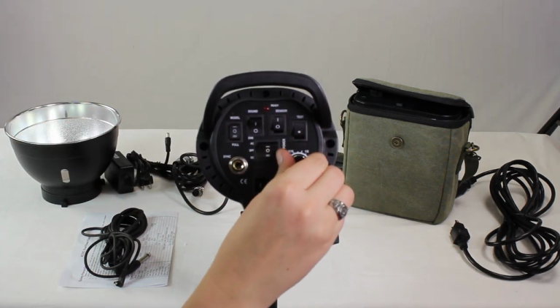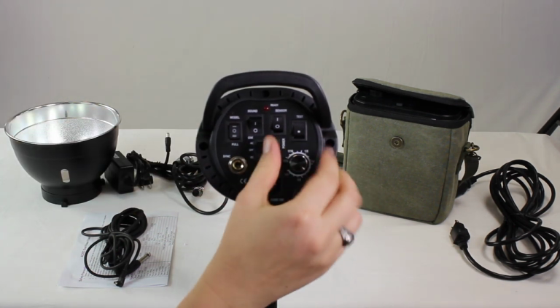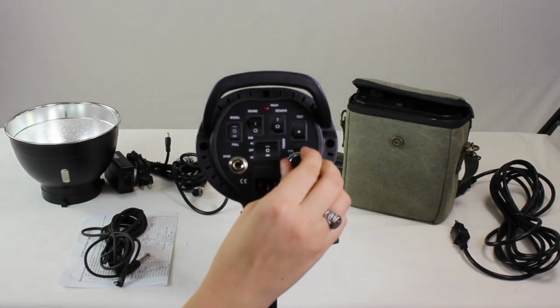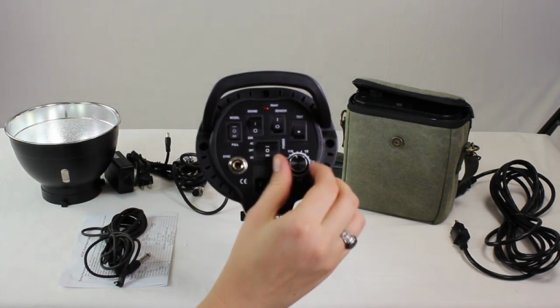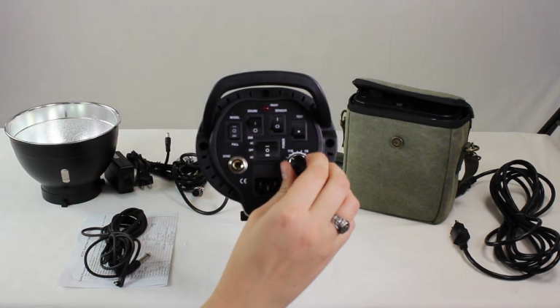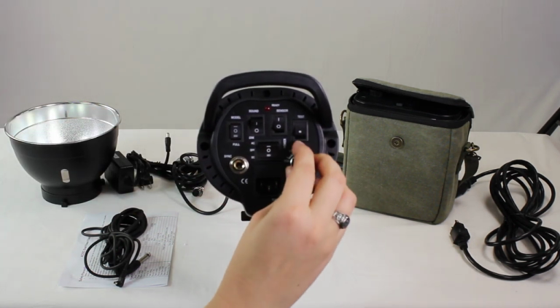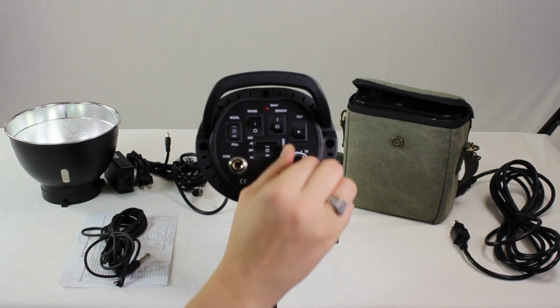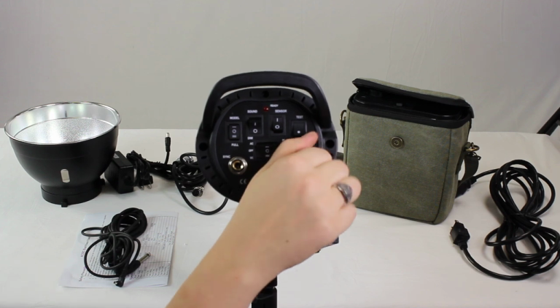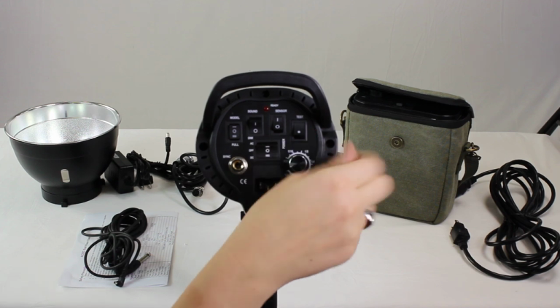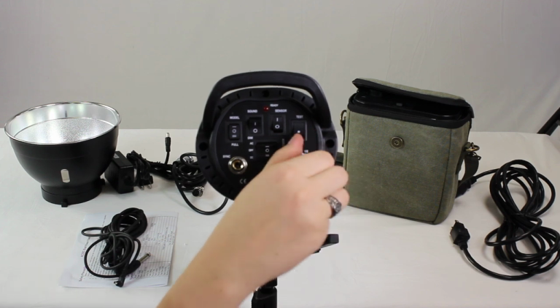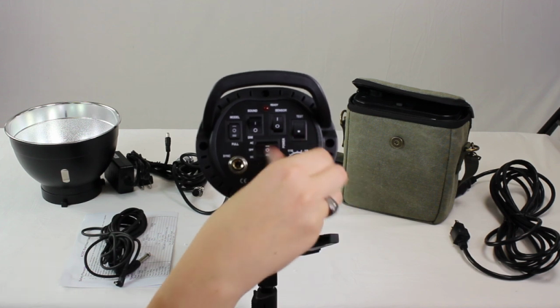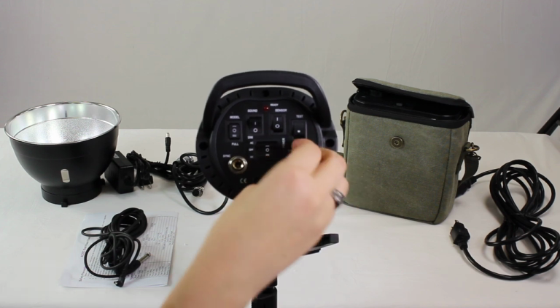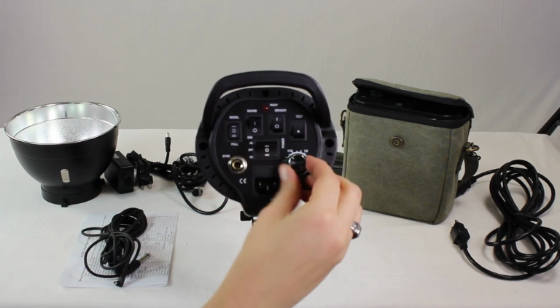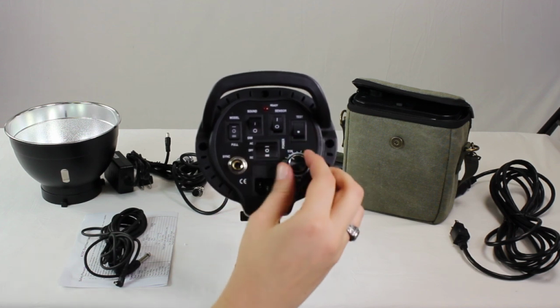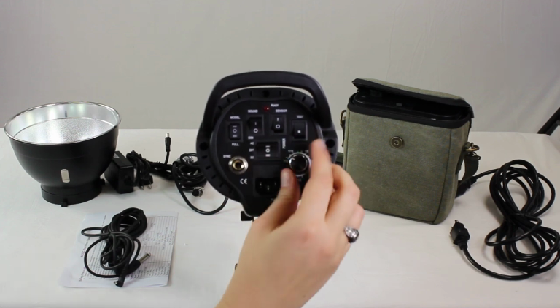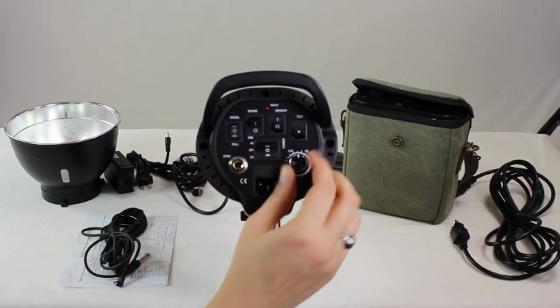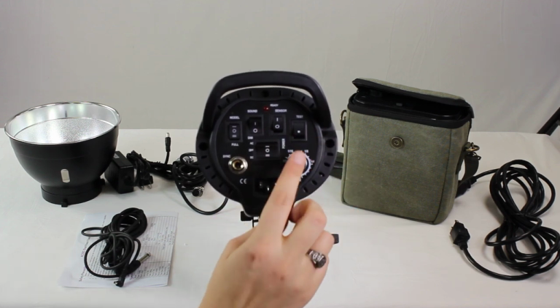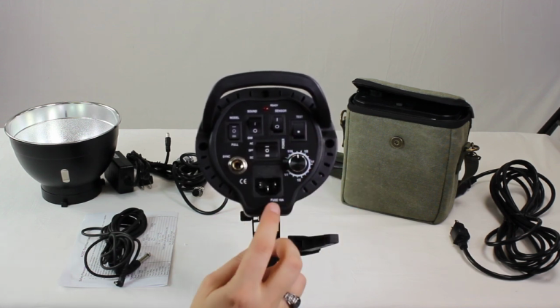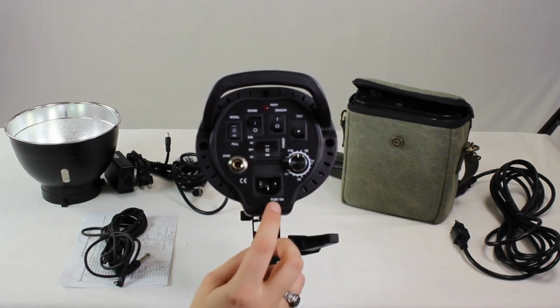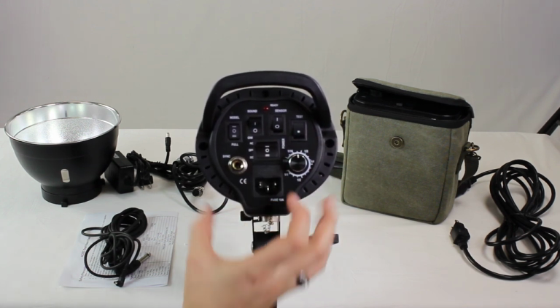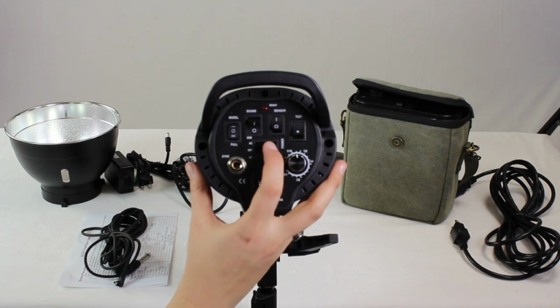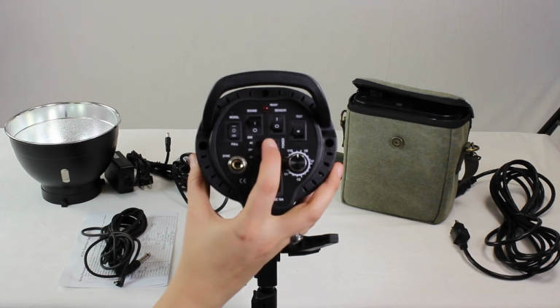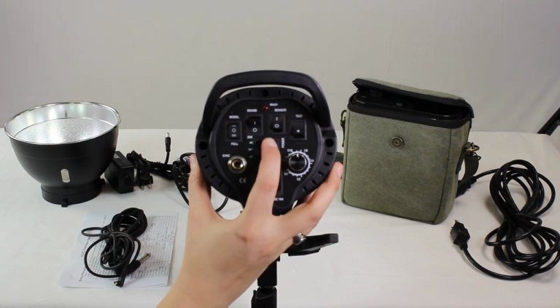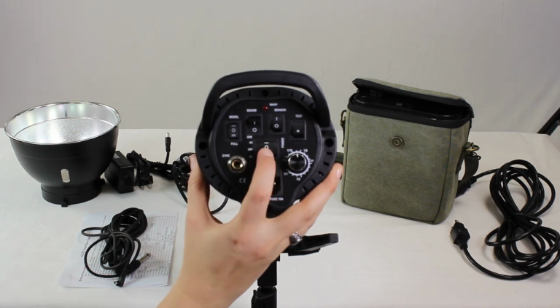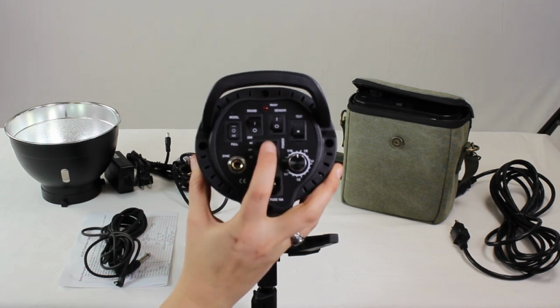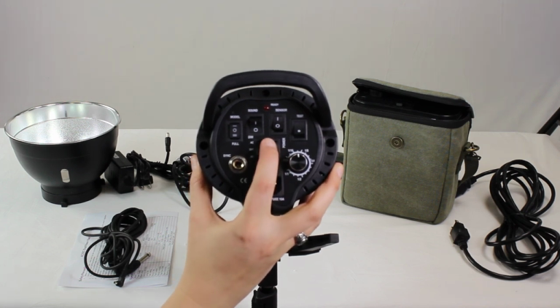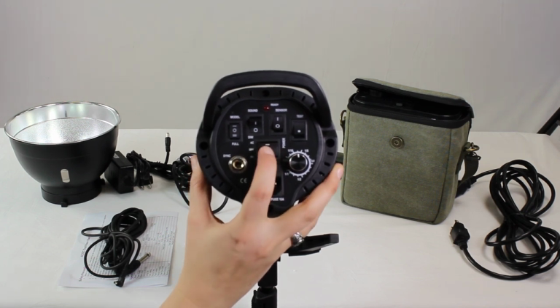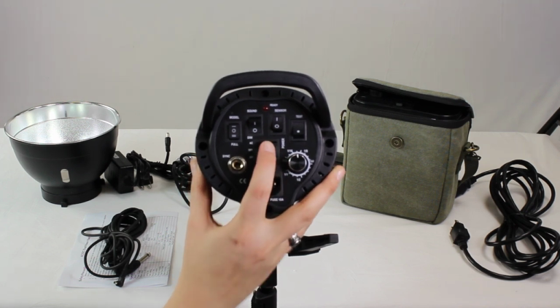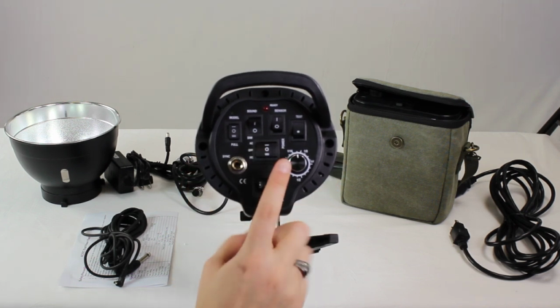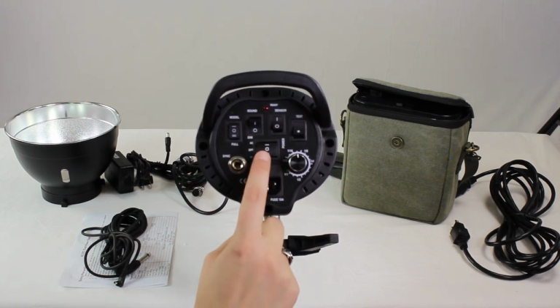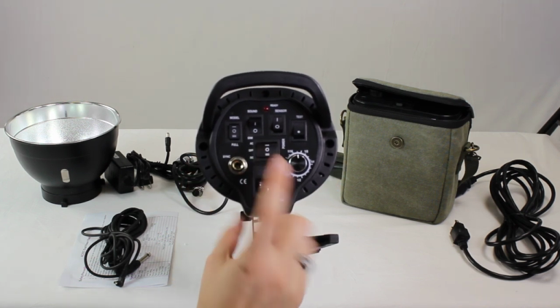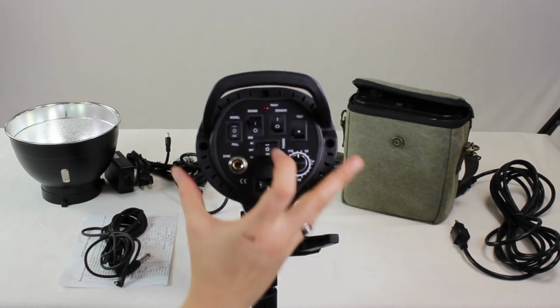You do have a dial right here that turns it on full power or down, so you can adjust while you're shooting. Of course, you do have the power button here that's going to turn to the off position.